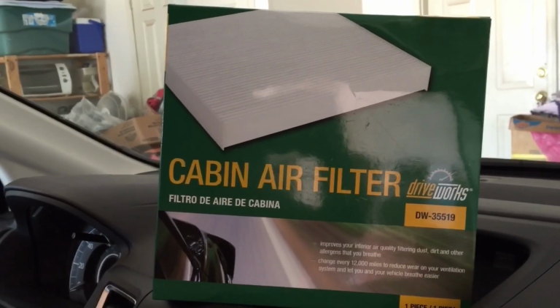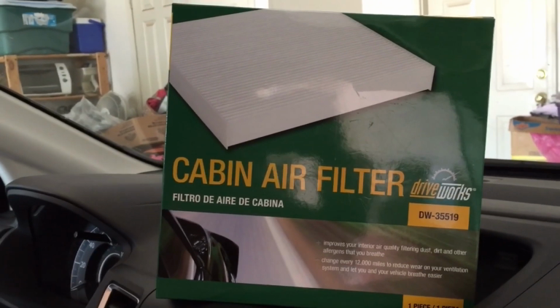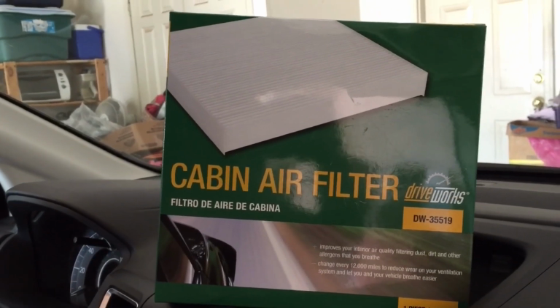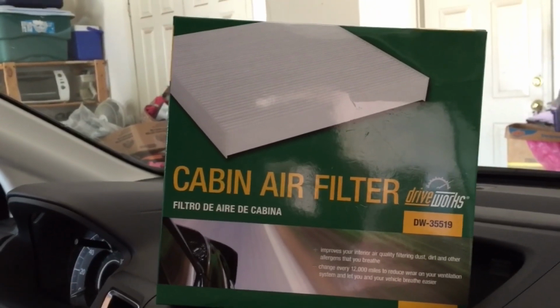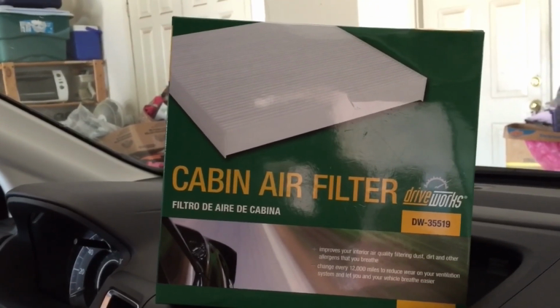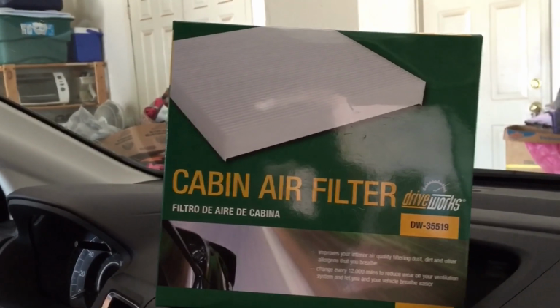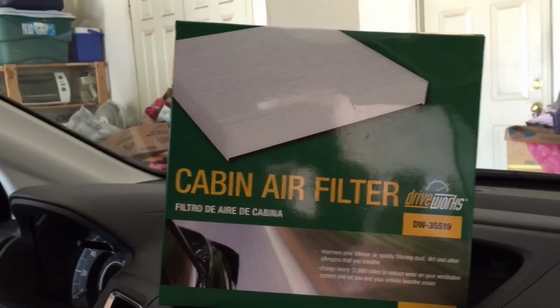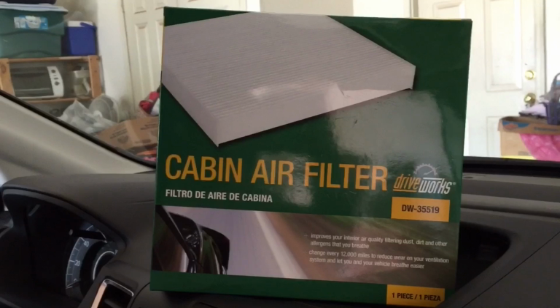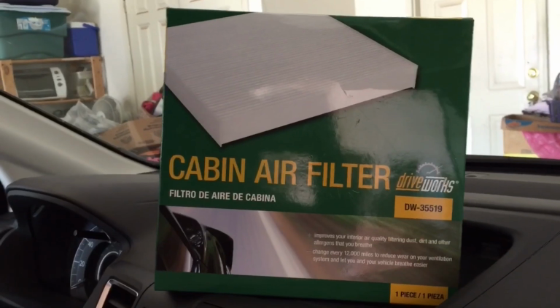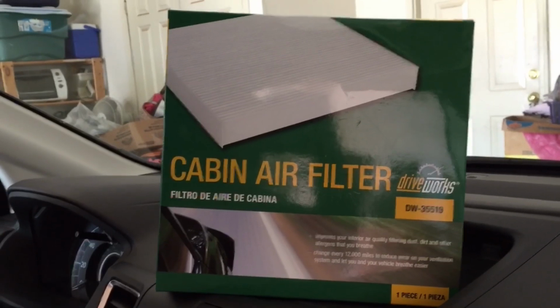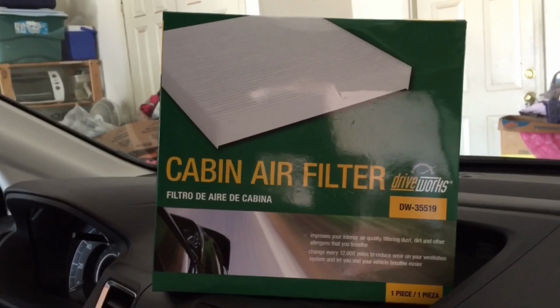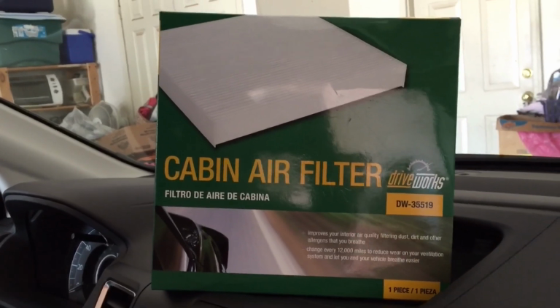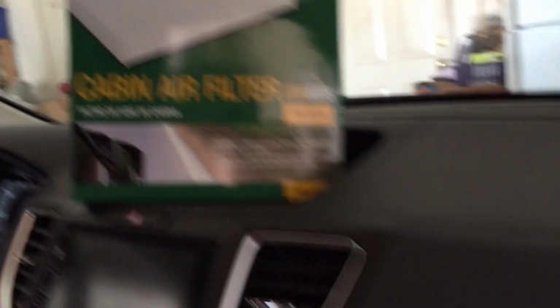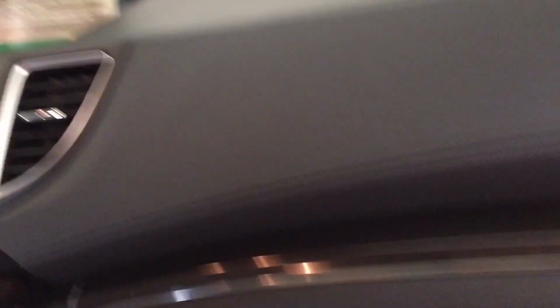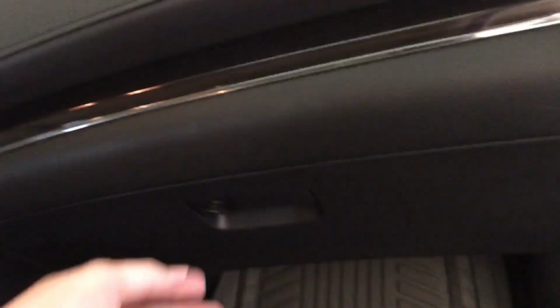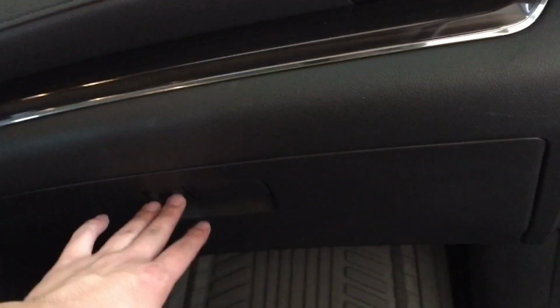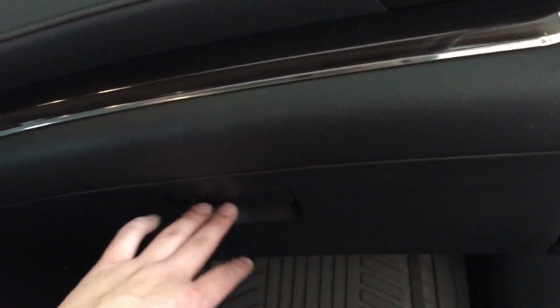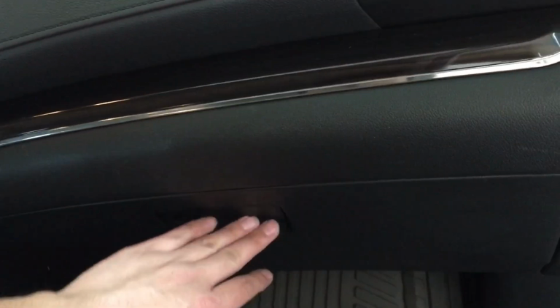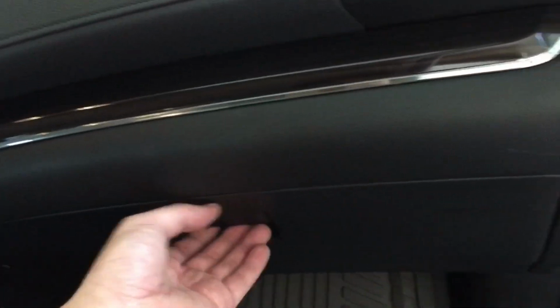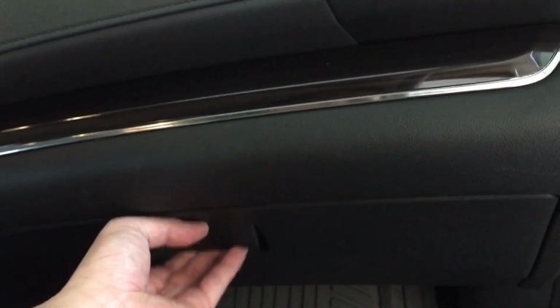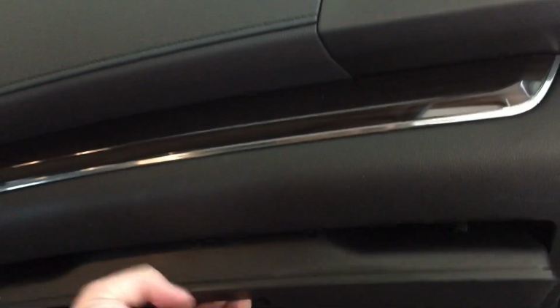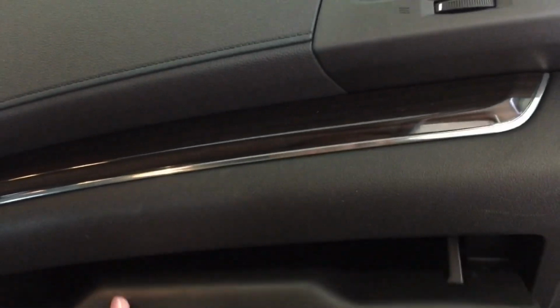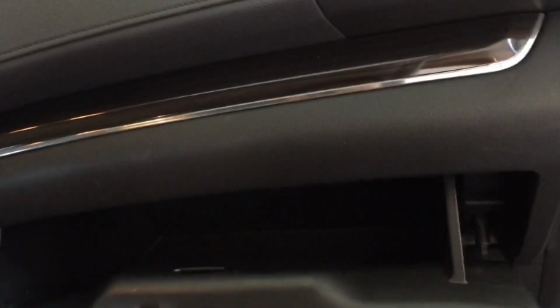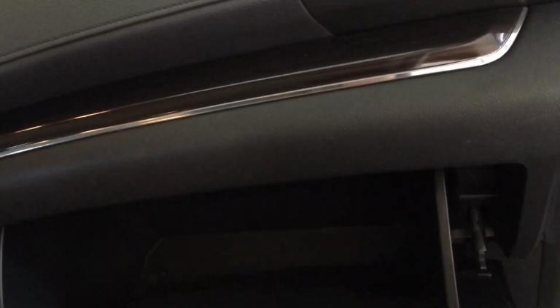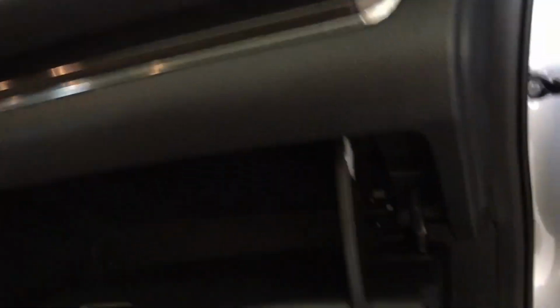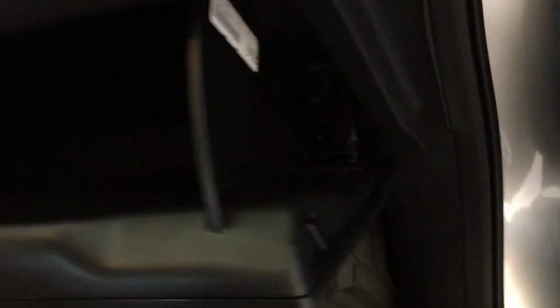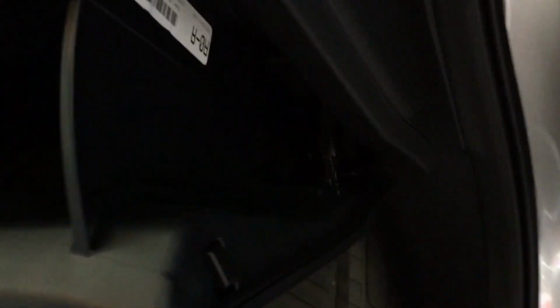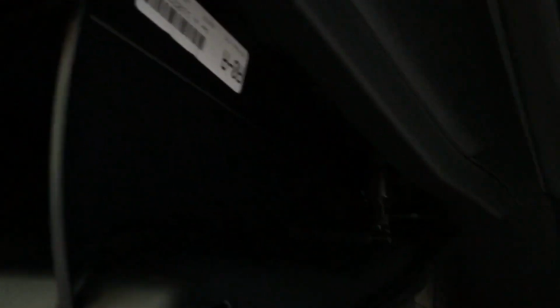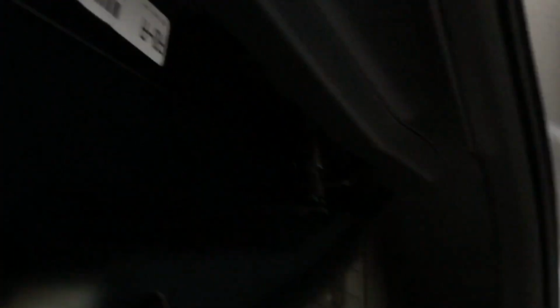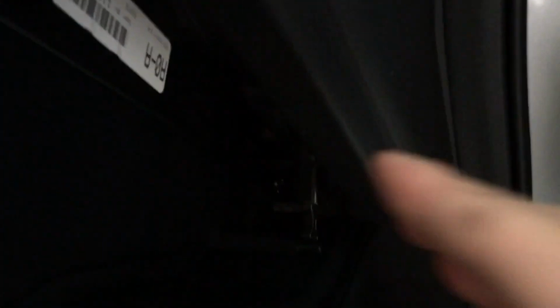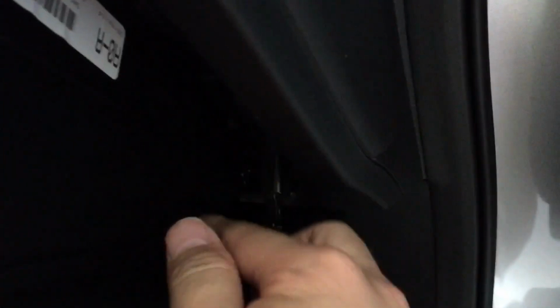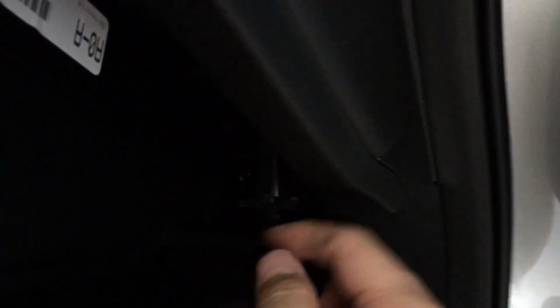I'll go ahead and put some links down there for part numbers and generic ones that you can check out. So basically what you do is you empty this out. You're going to open this, and there's going to be a latch right here.